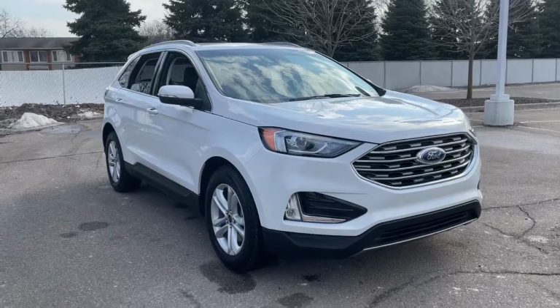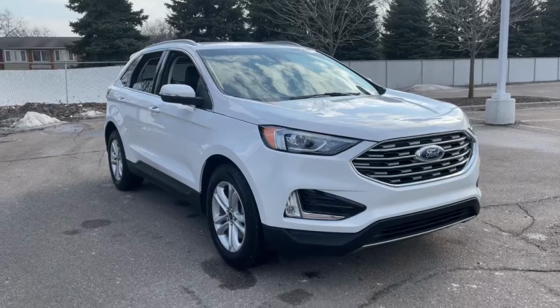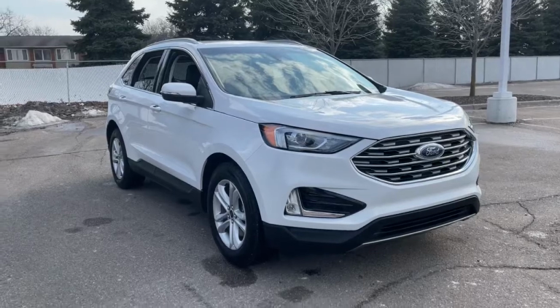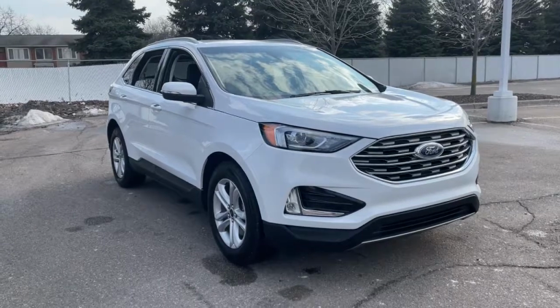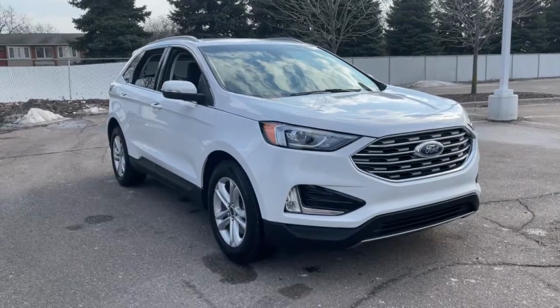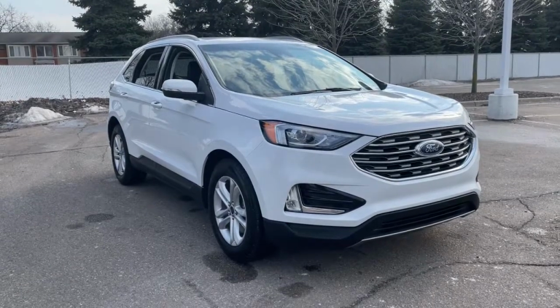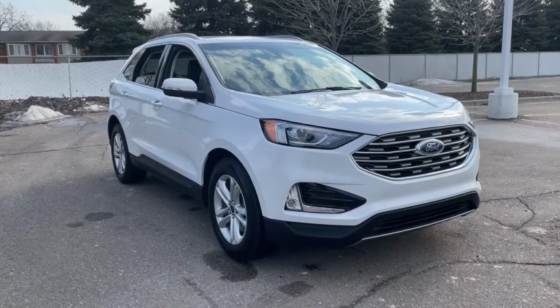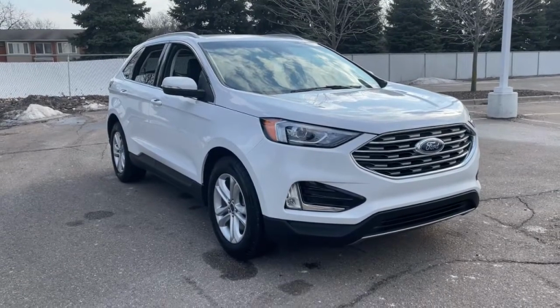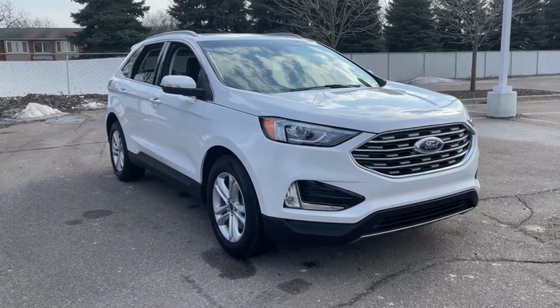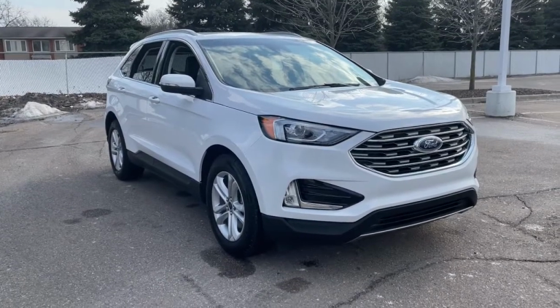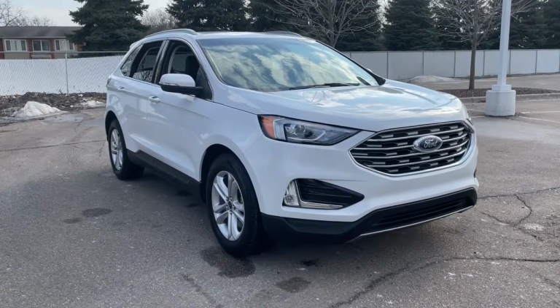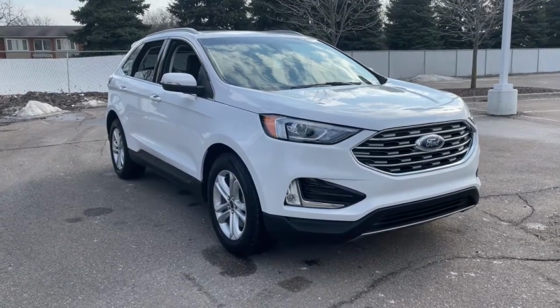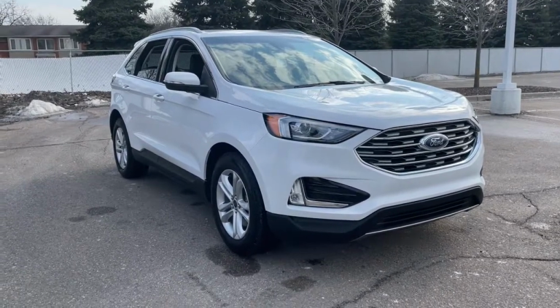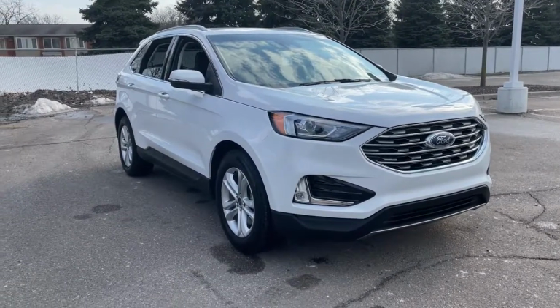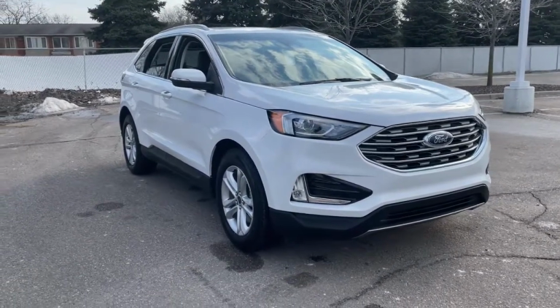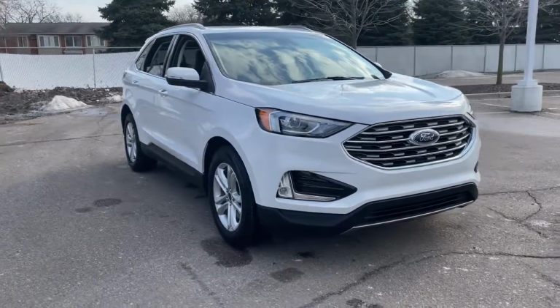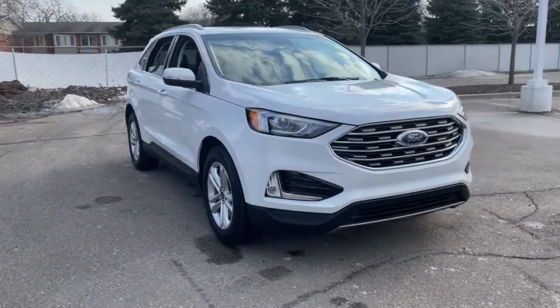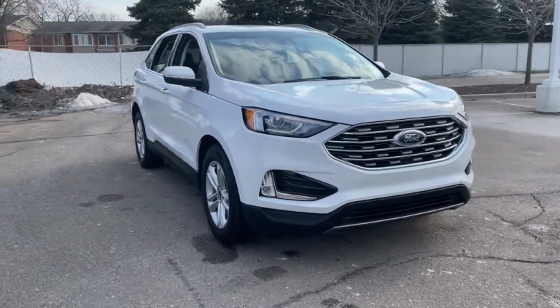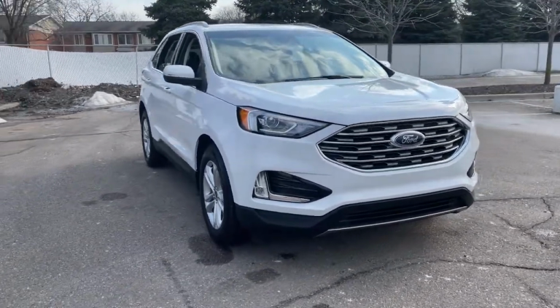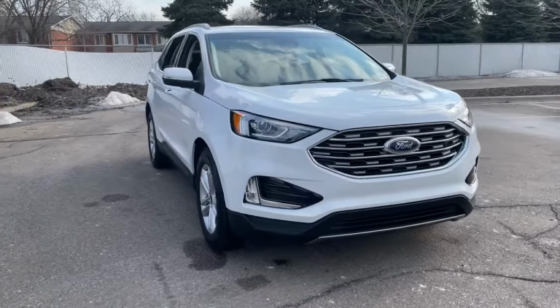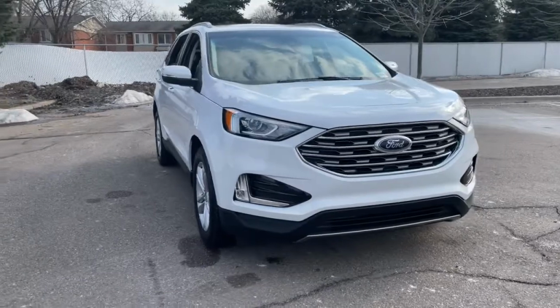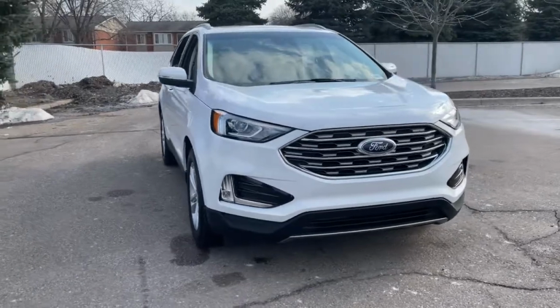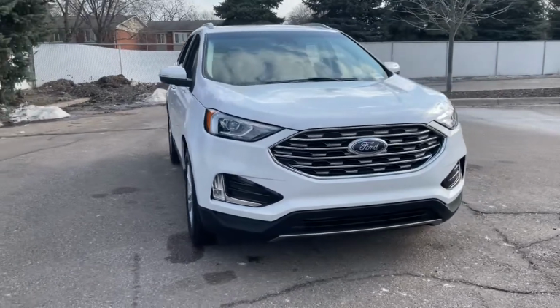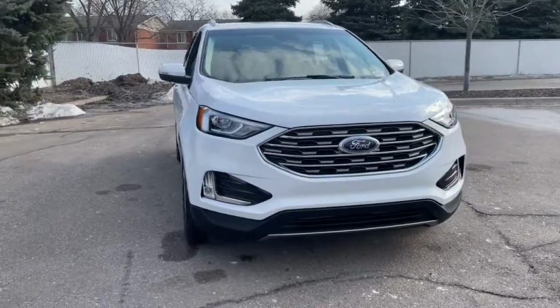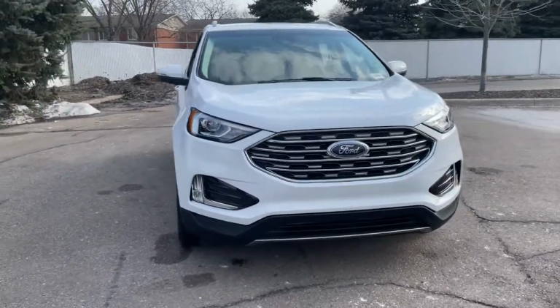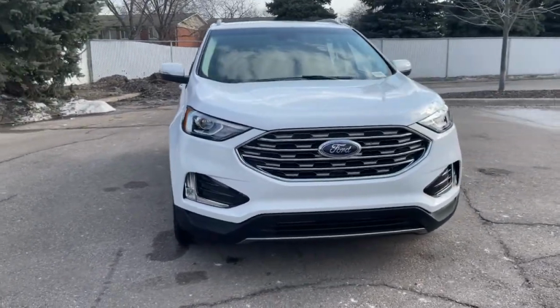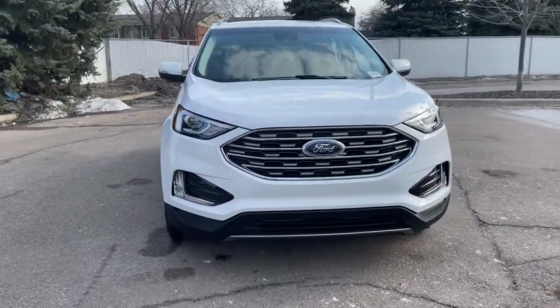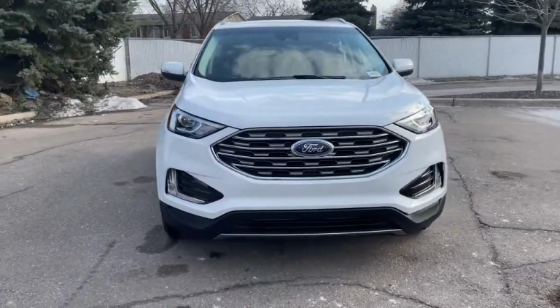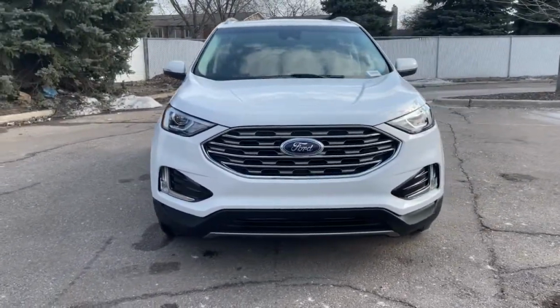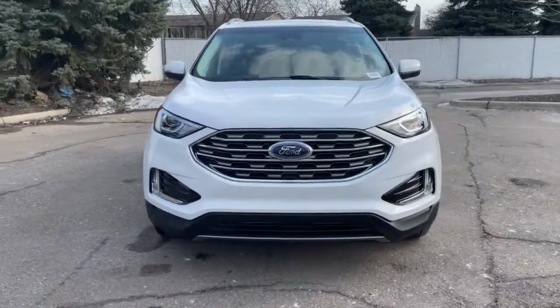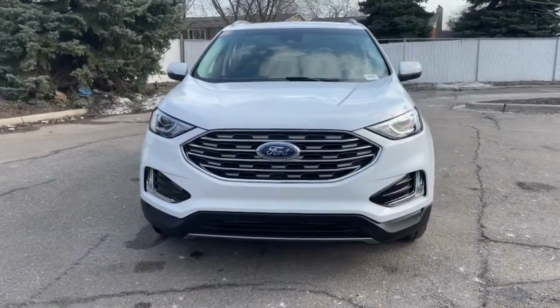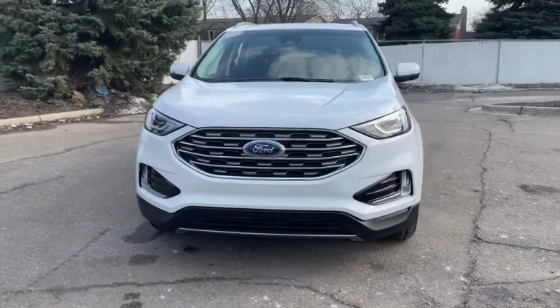Get a feel for the 2020 Ford Edge. This vehicle is an outstanding buy with fewer than 15,000 miles on the odometer.